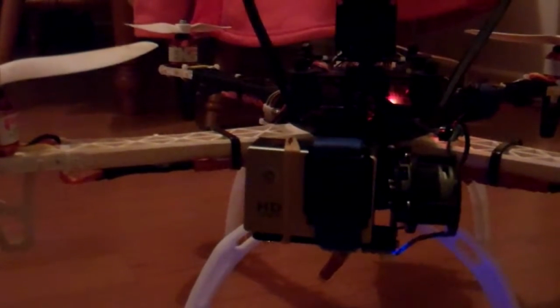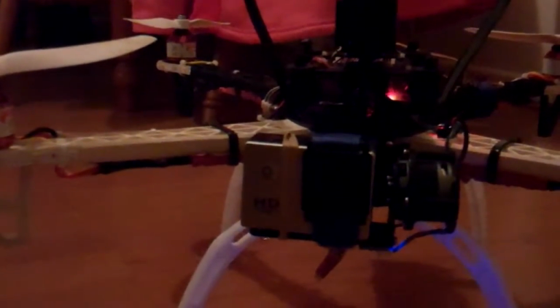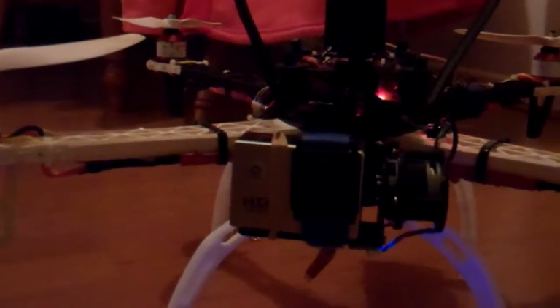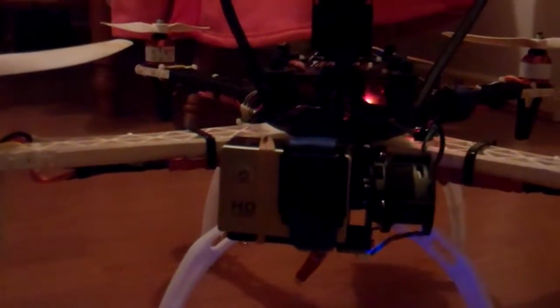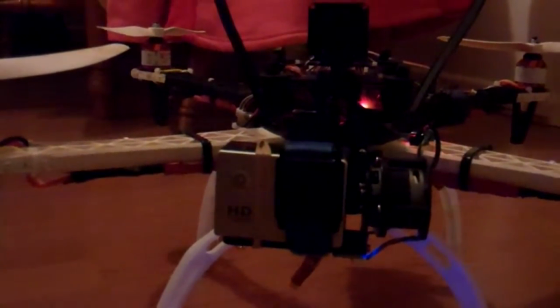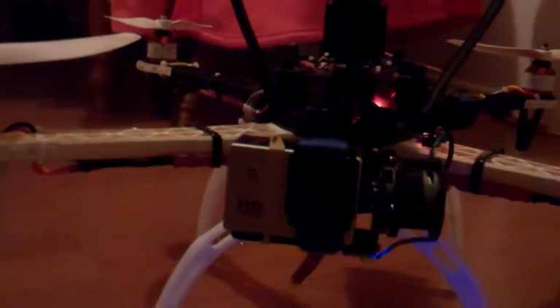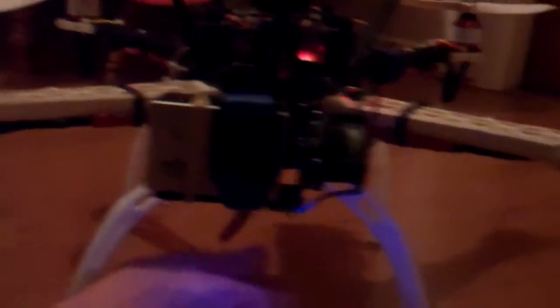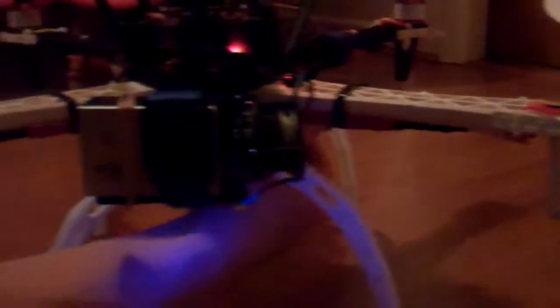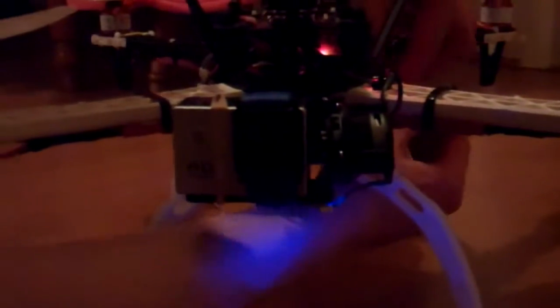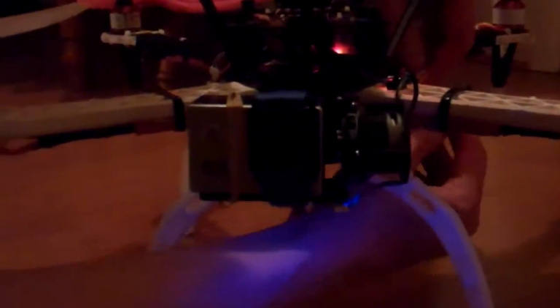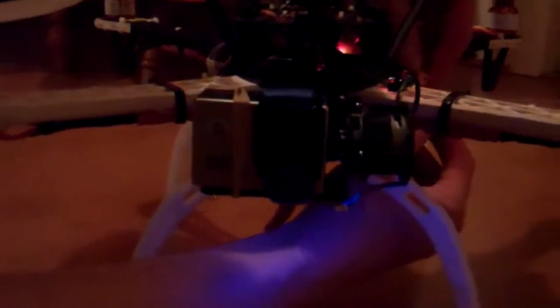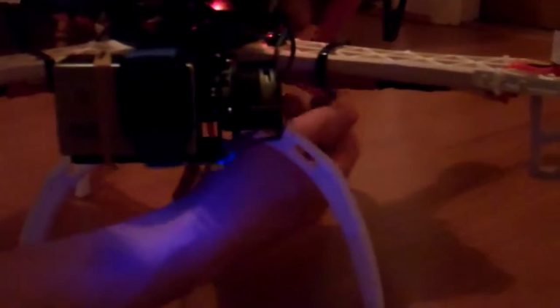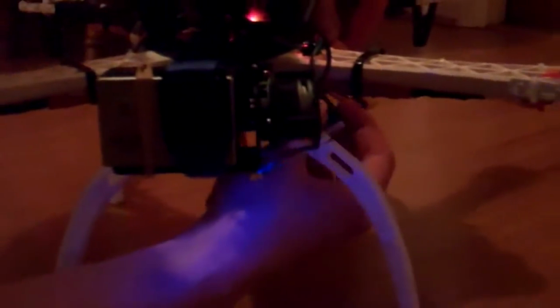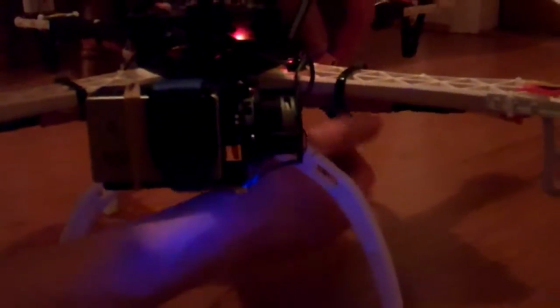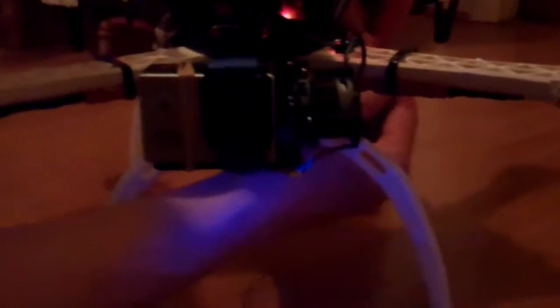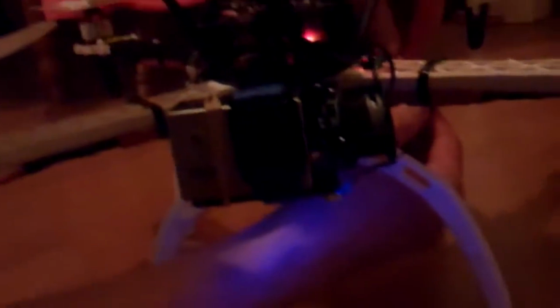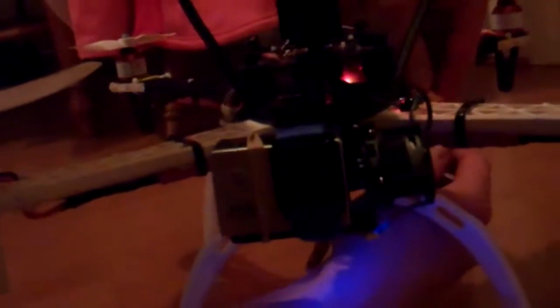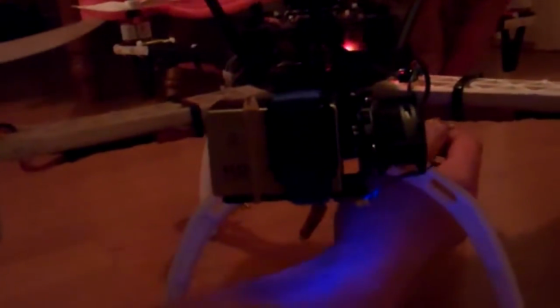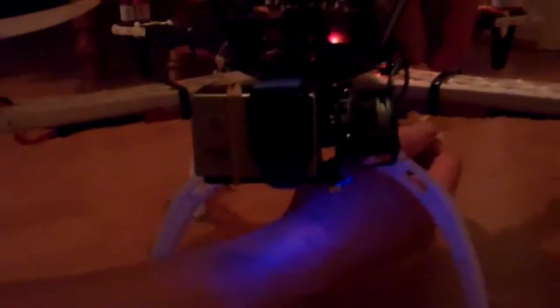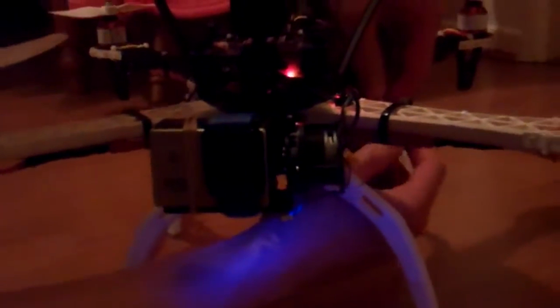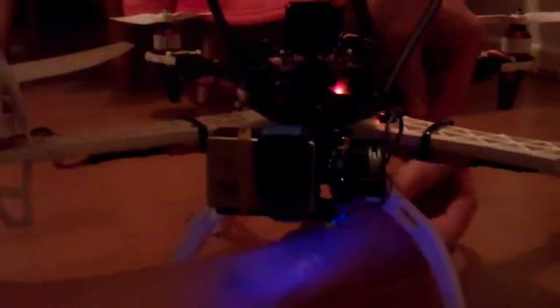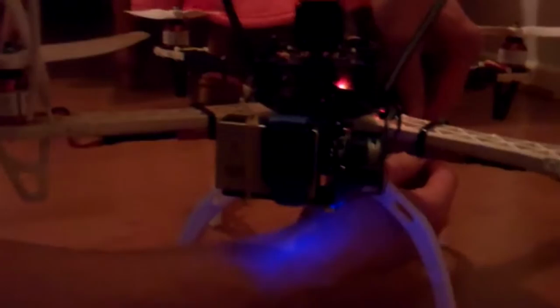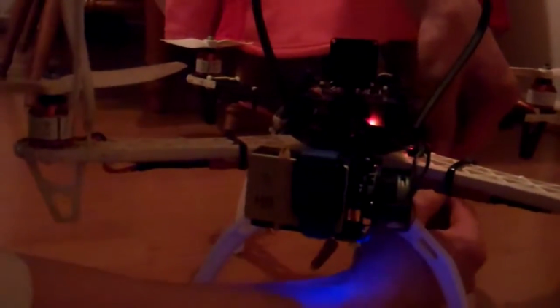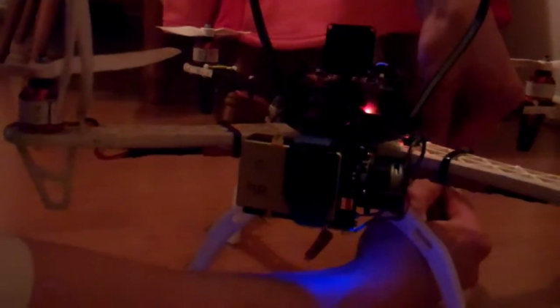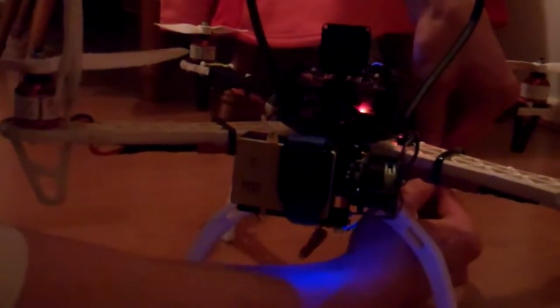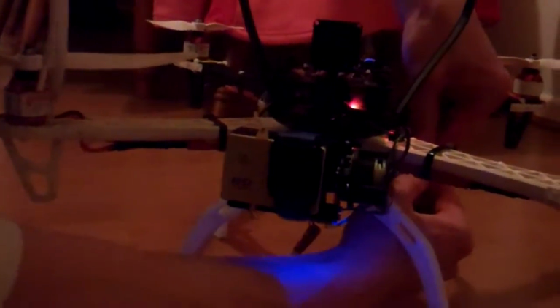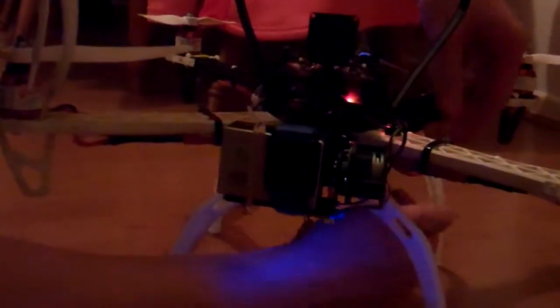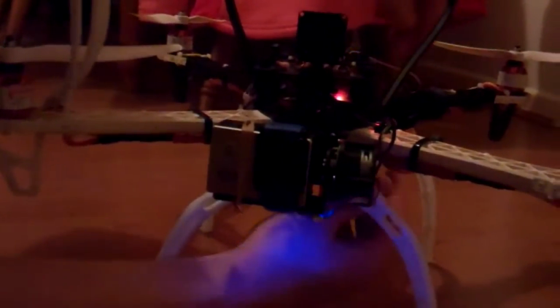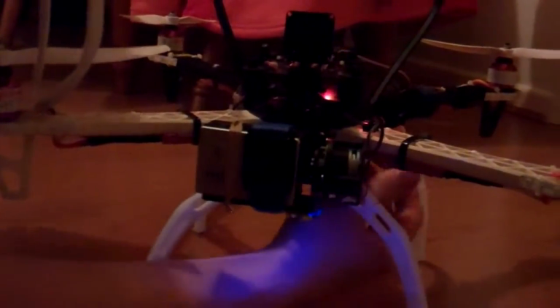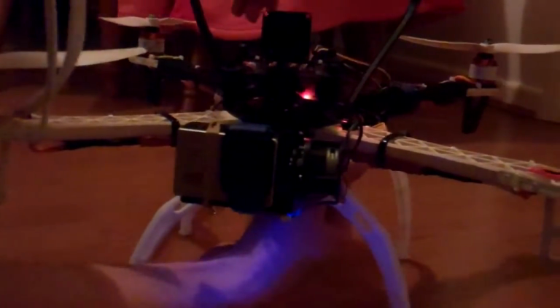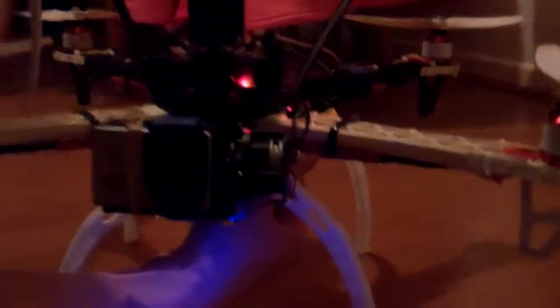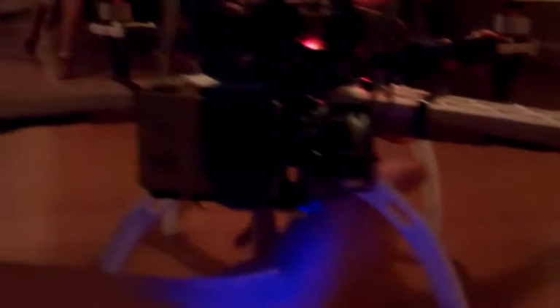Yep, gimbal is on, and as you can see I've got some new lights, front and back.